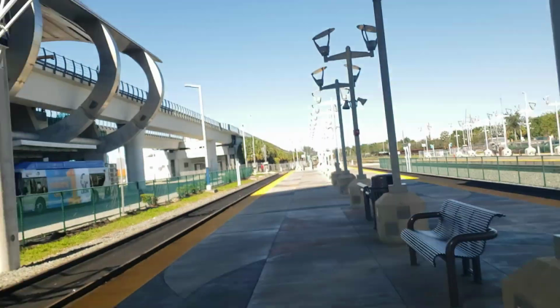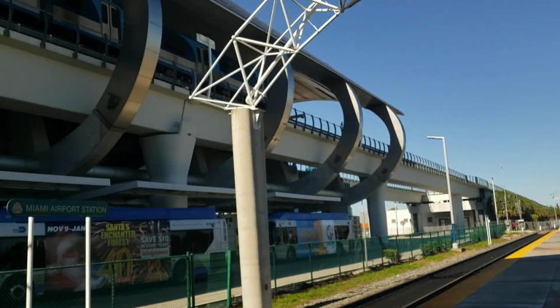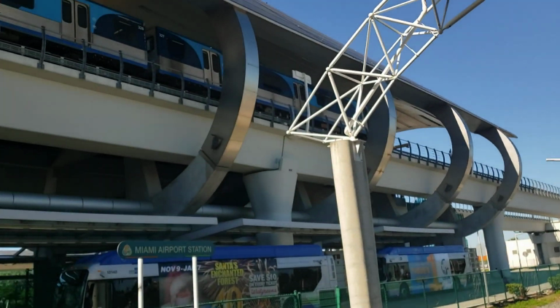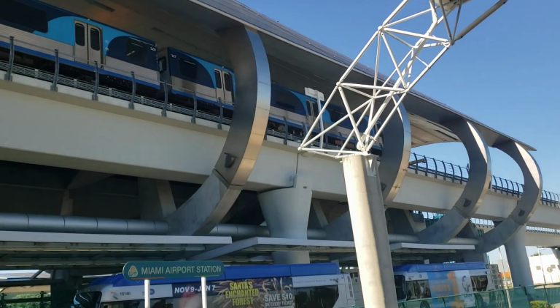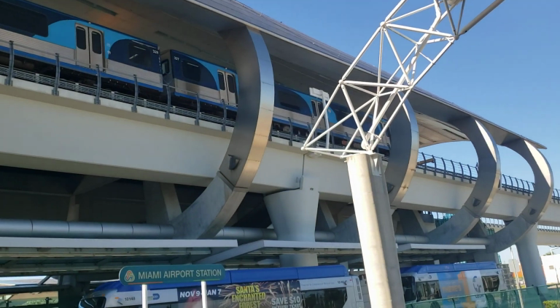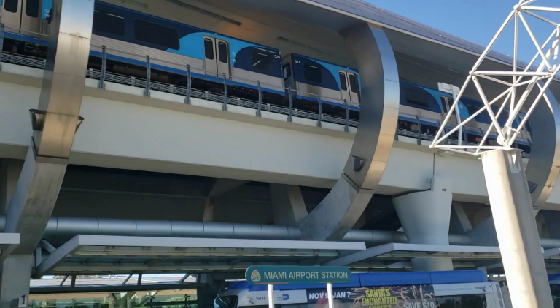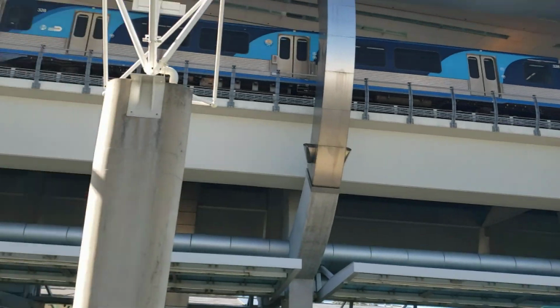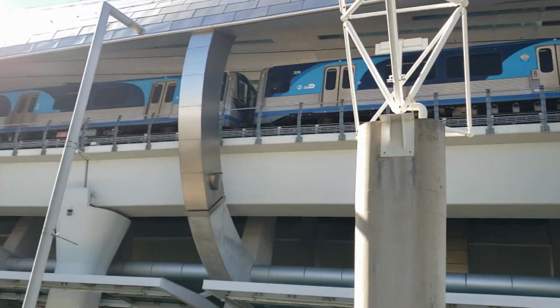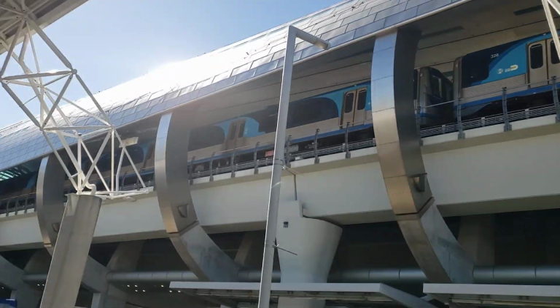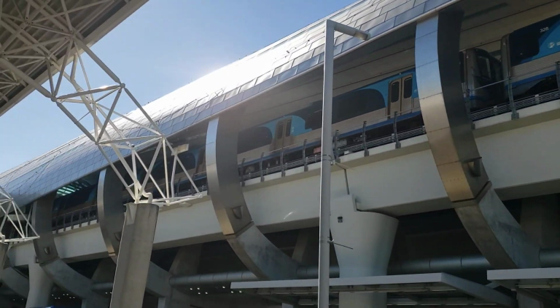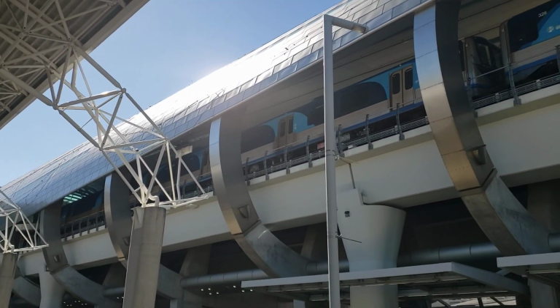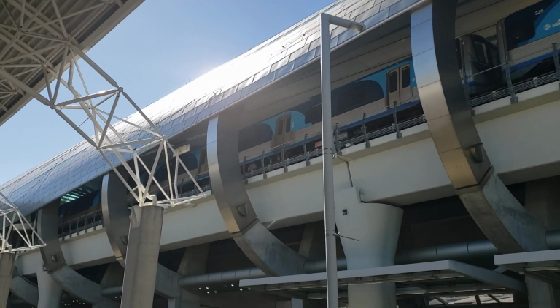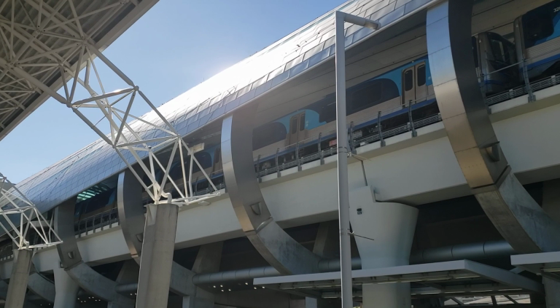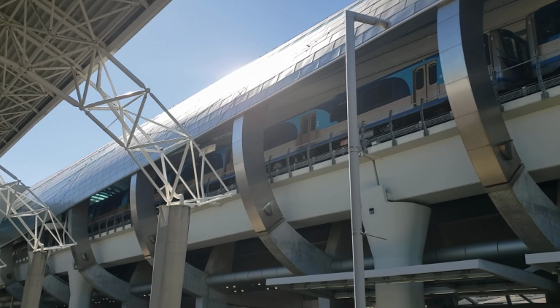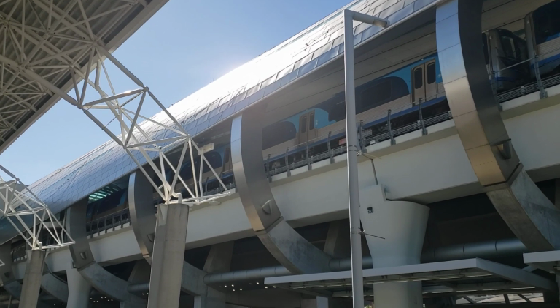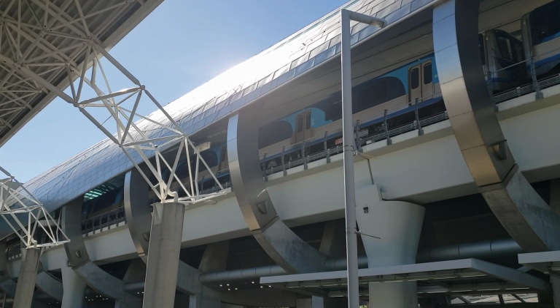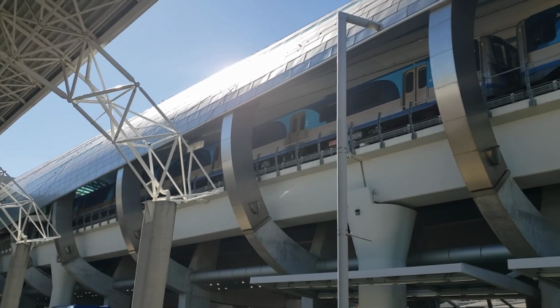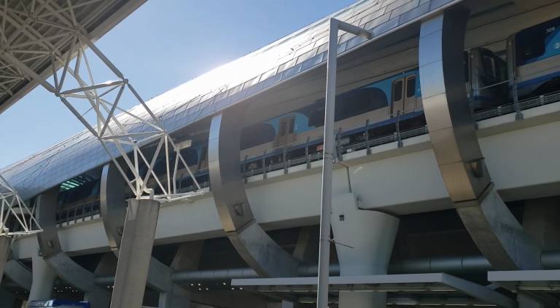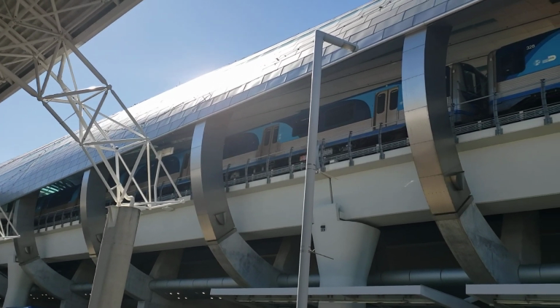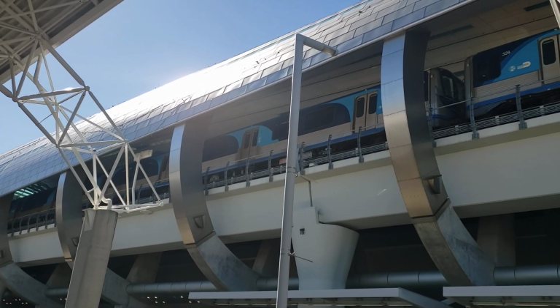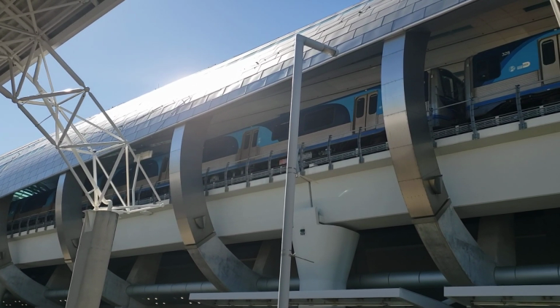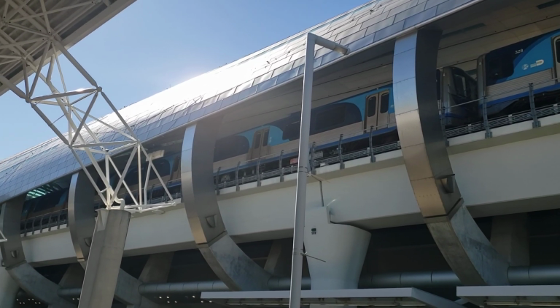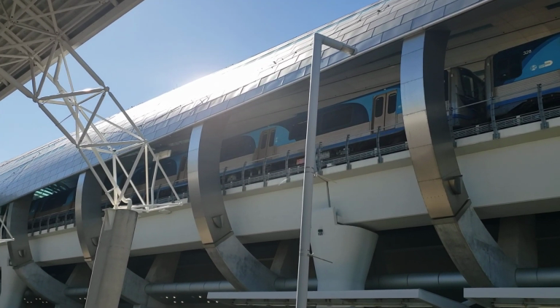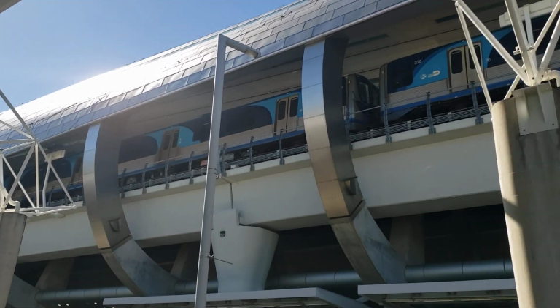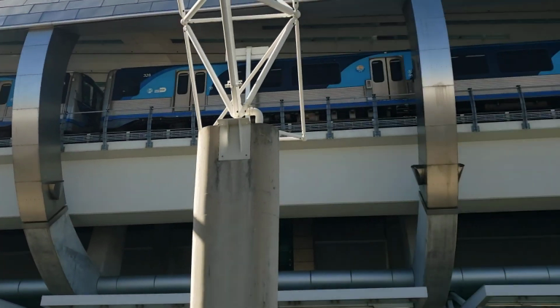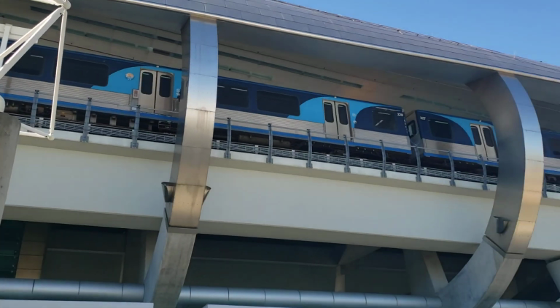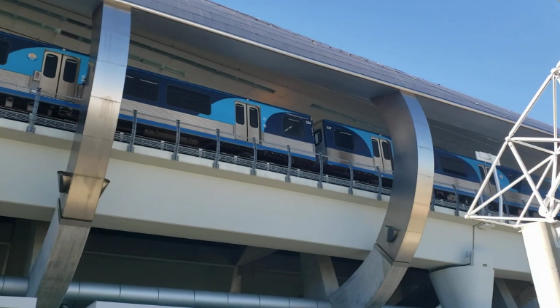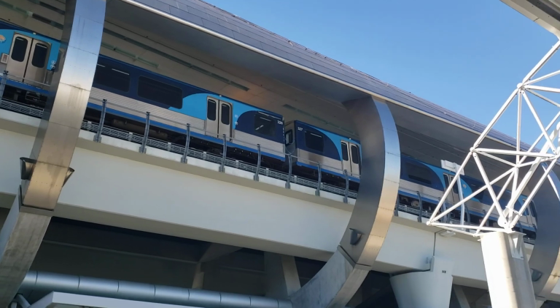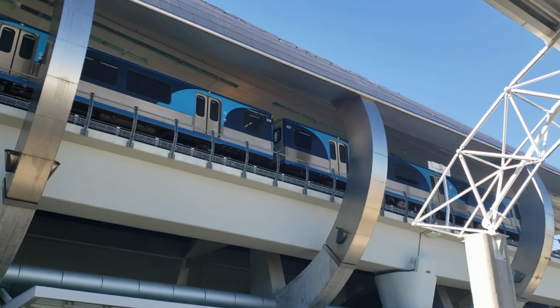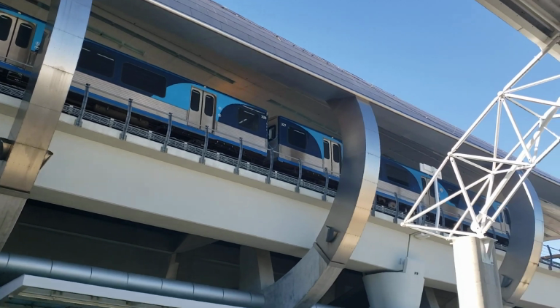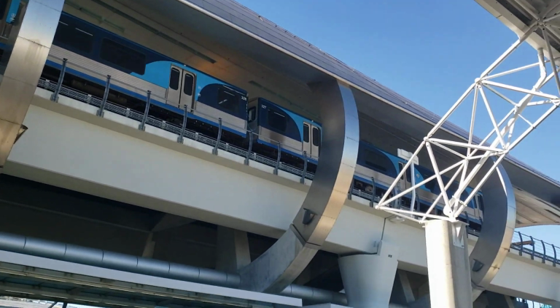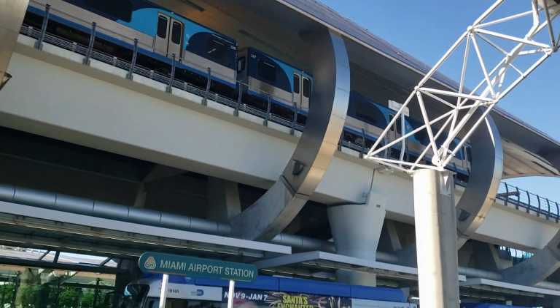And right up there is the Metrorail Station, in which a train is currently in. It is cars 411 and 412, and 327 and 328.